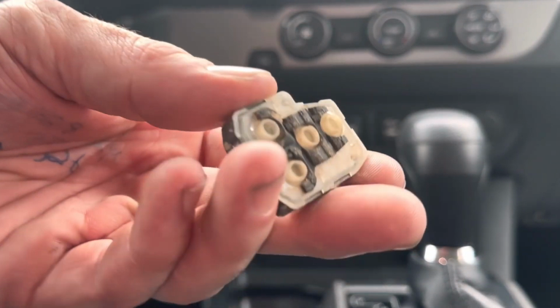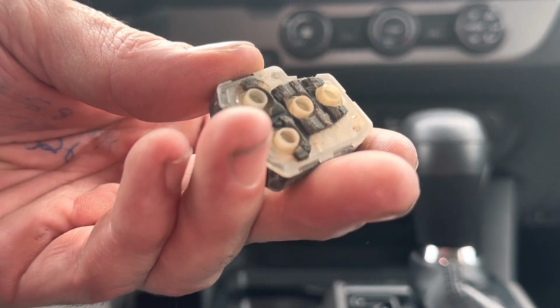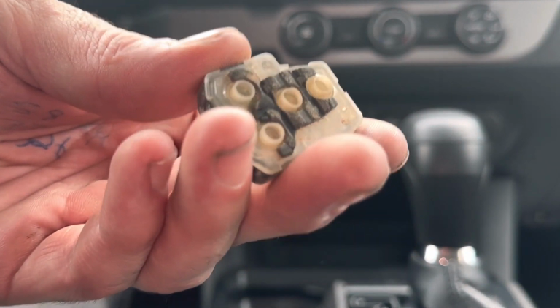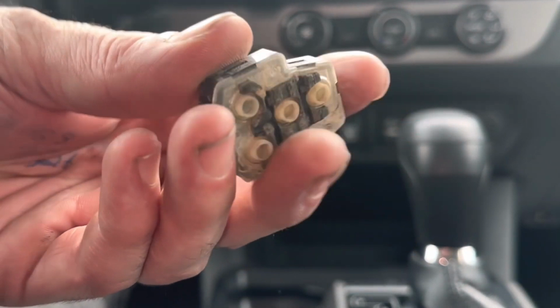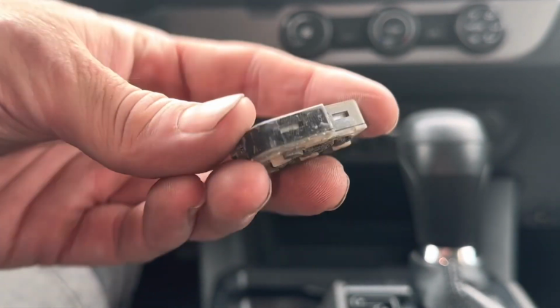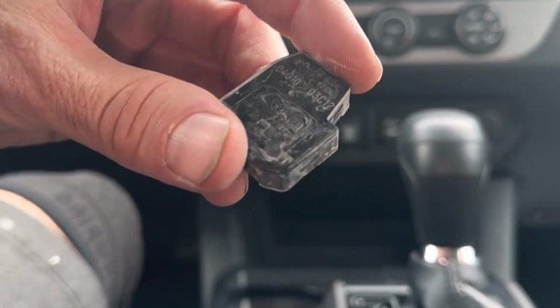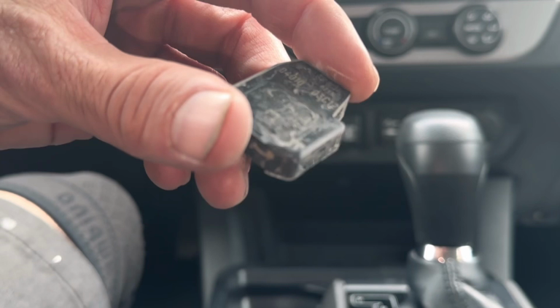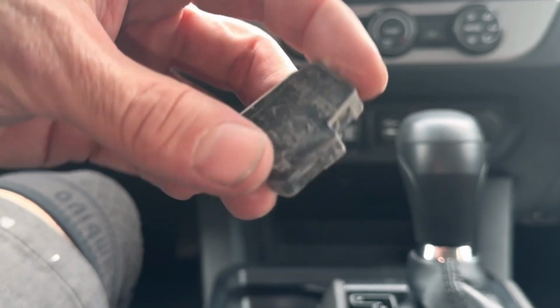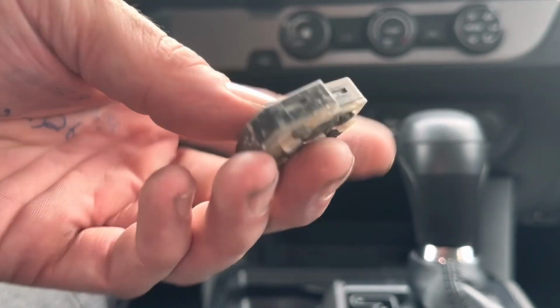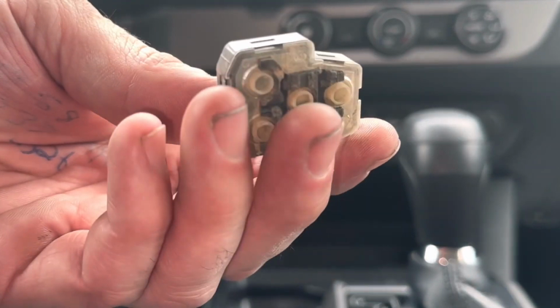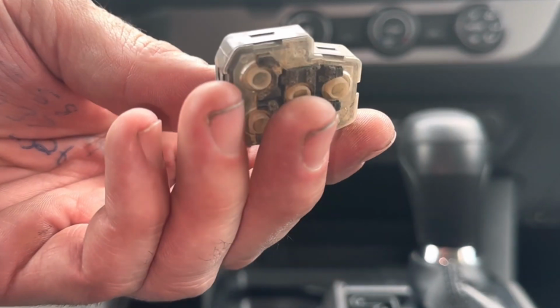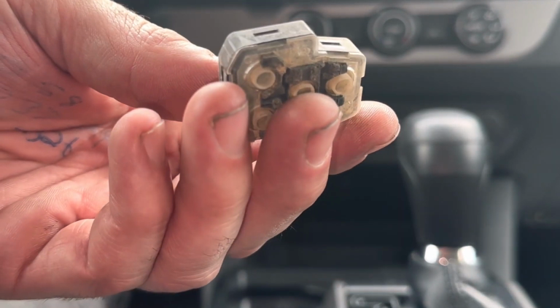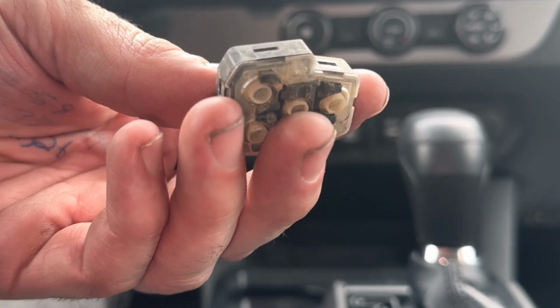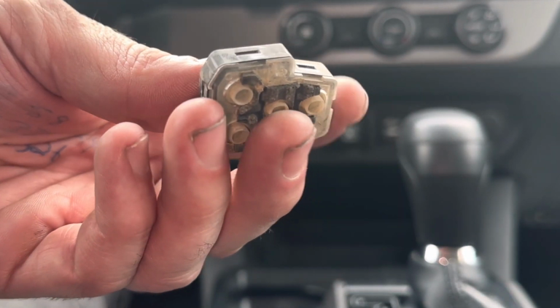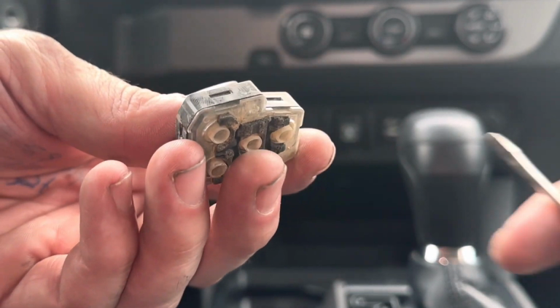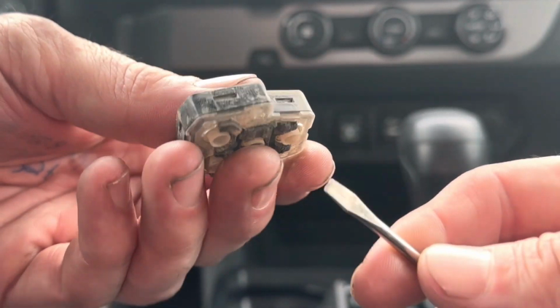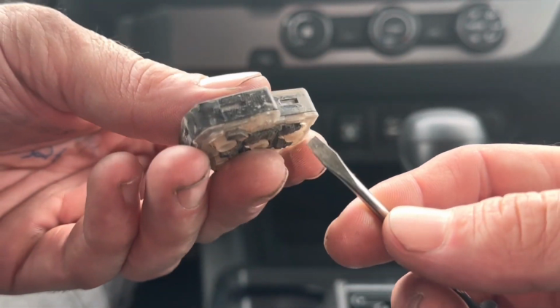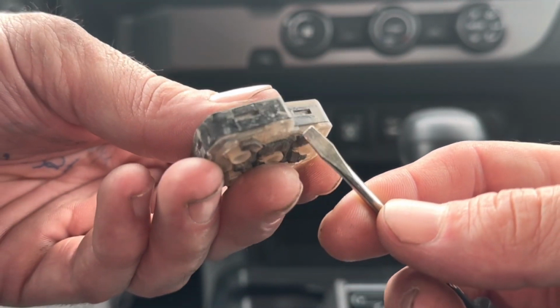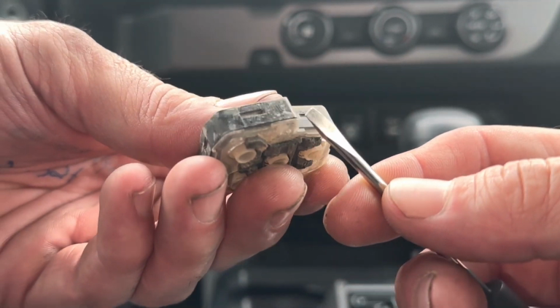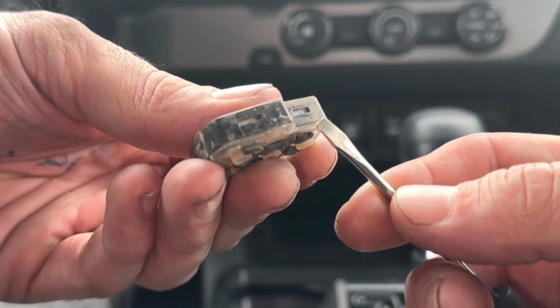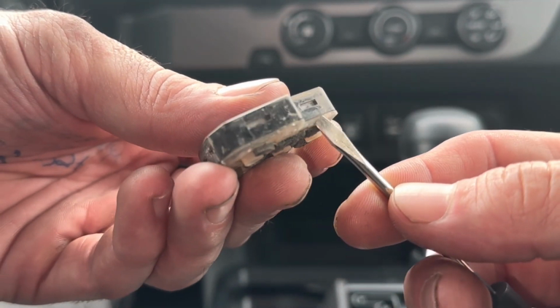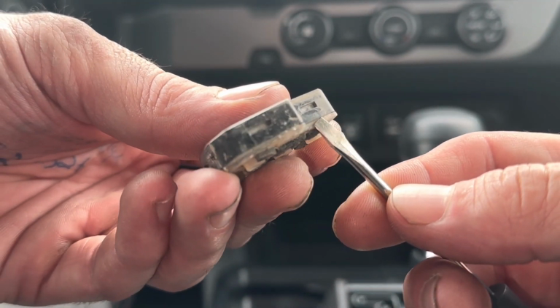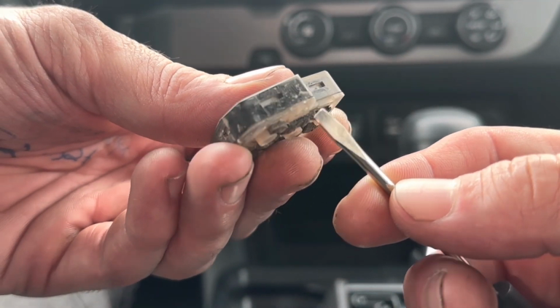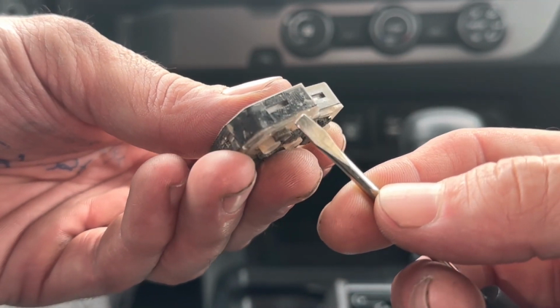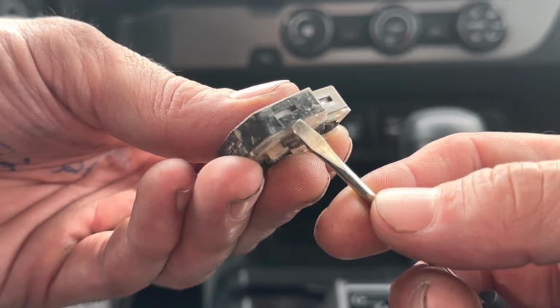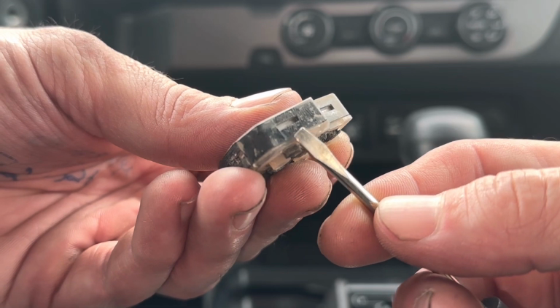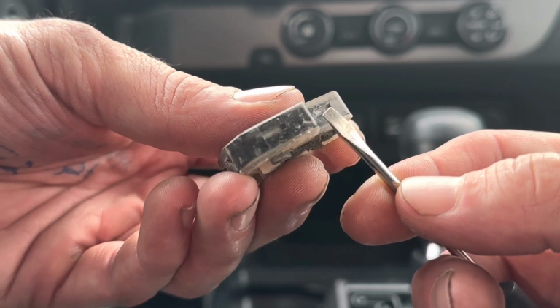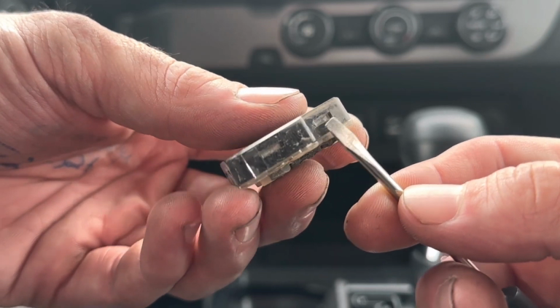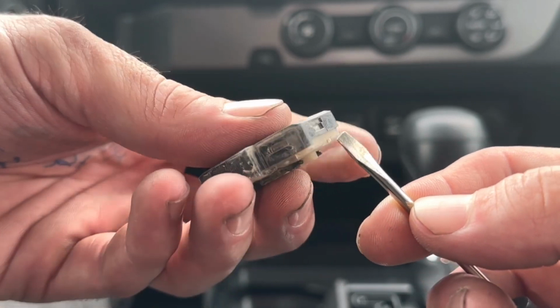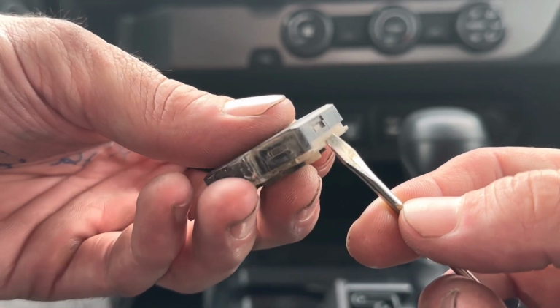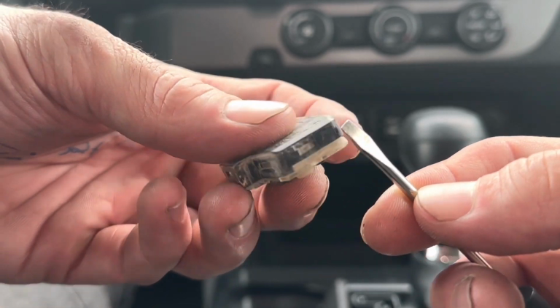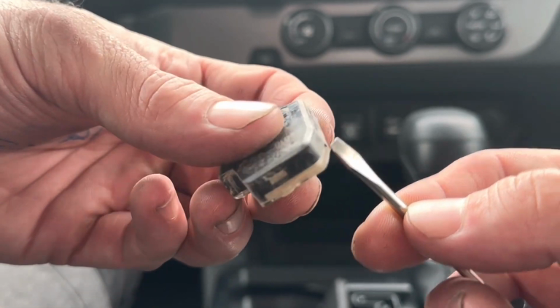Now here's our actual — I guess this is the electronics for the remote. And you see these spots you have right here? These are the clips that hold this all together.